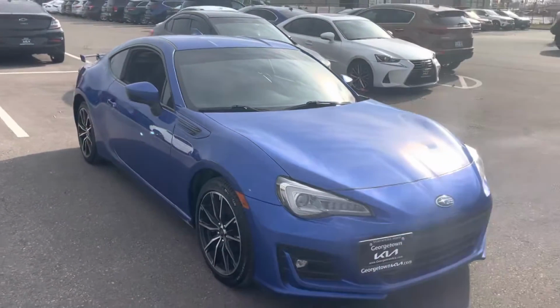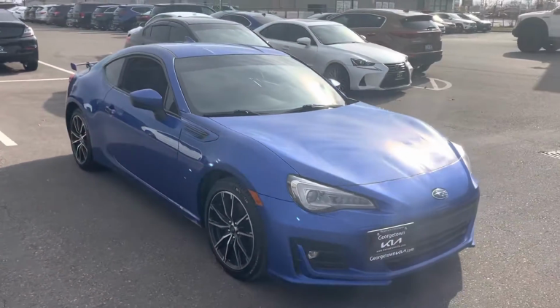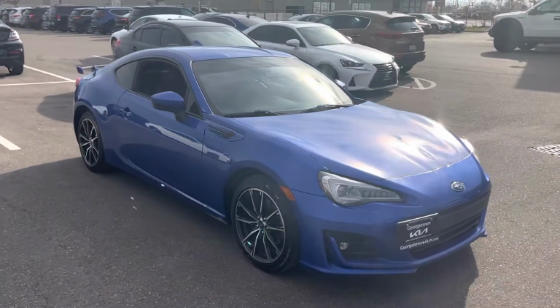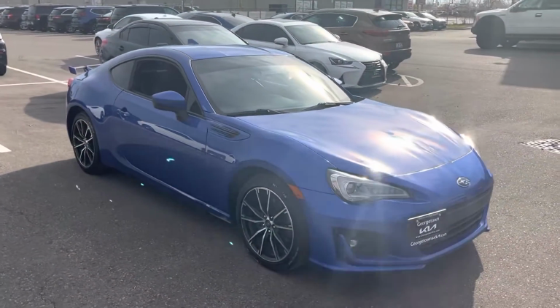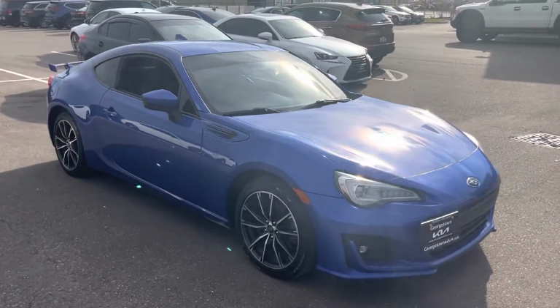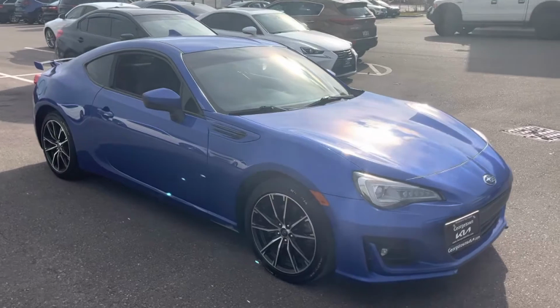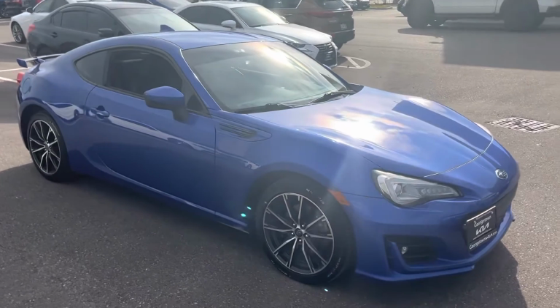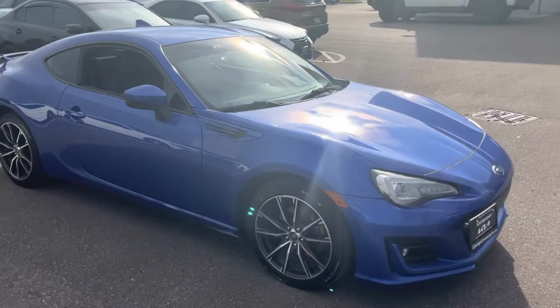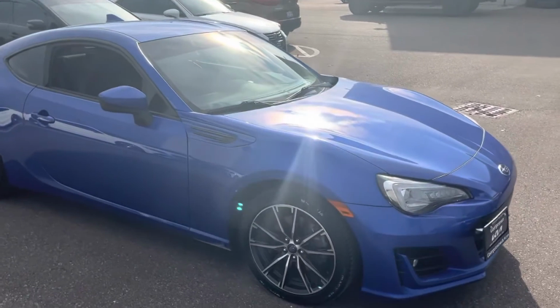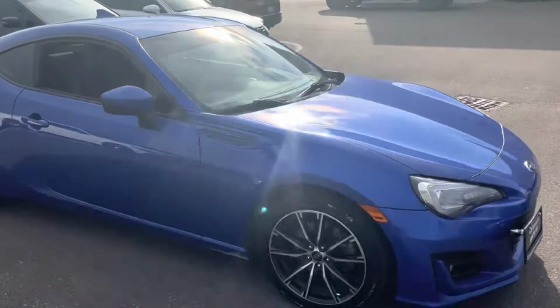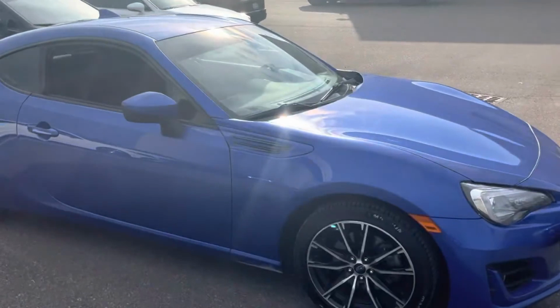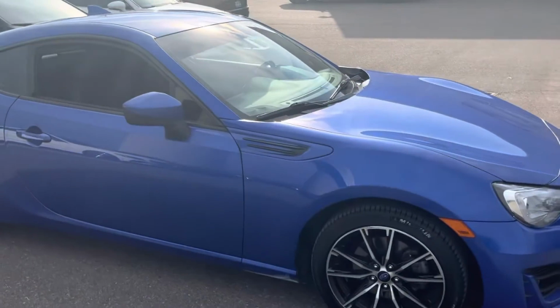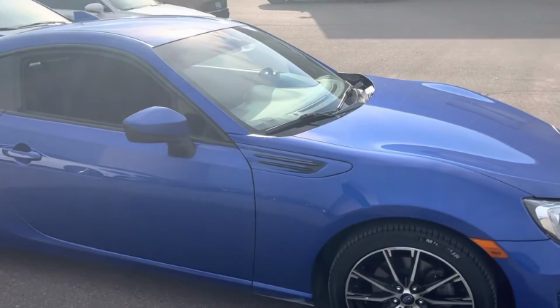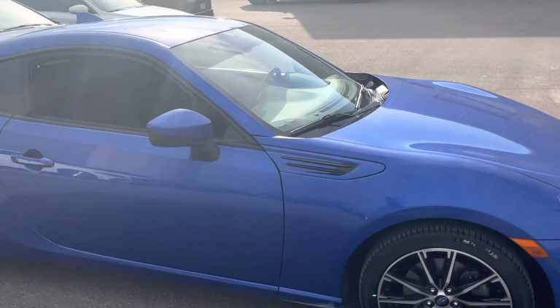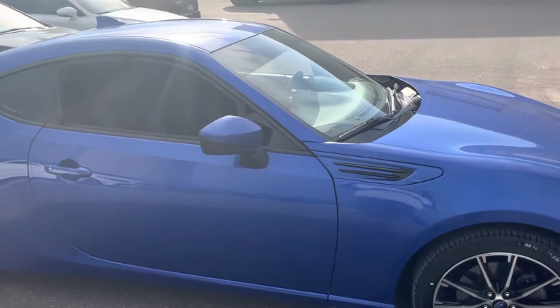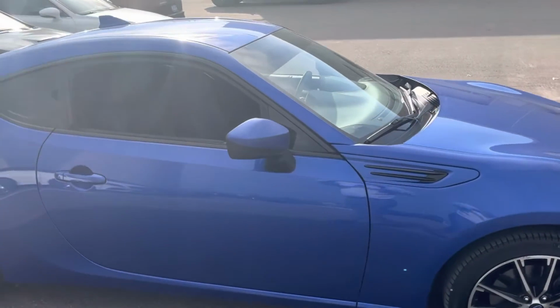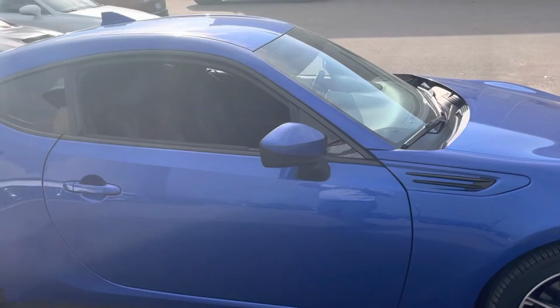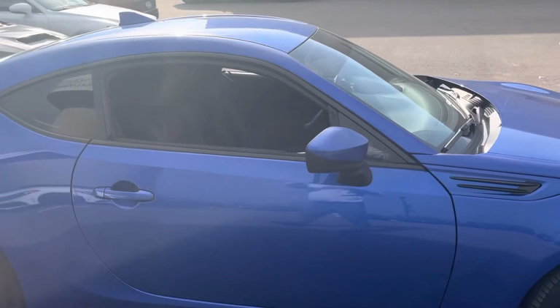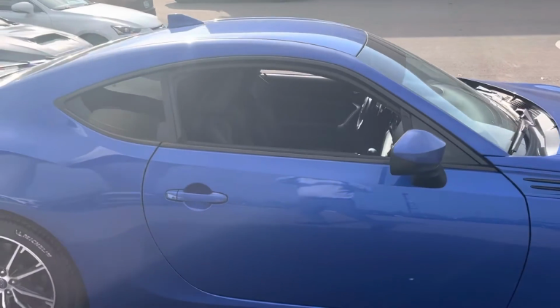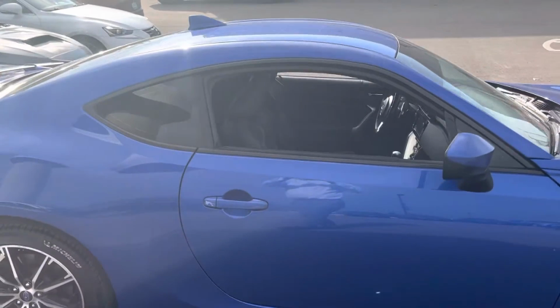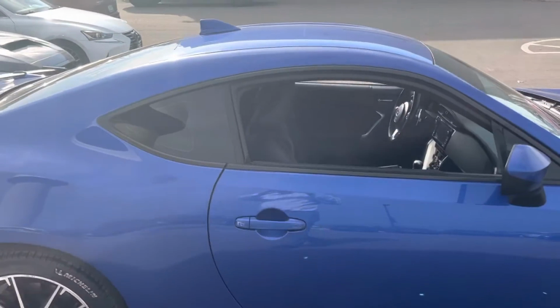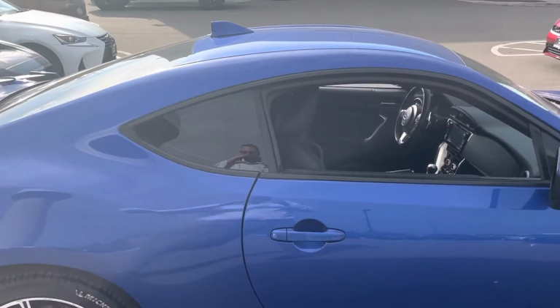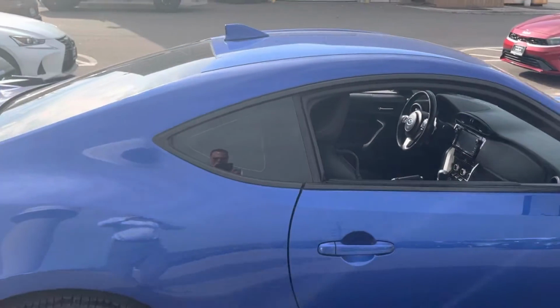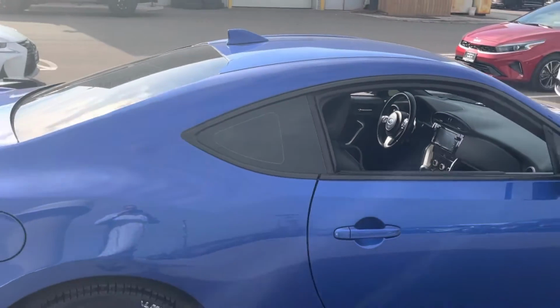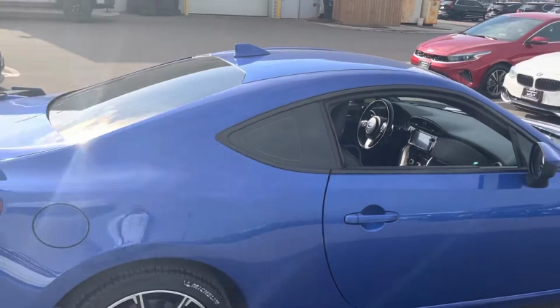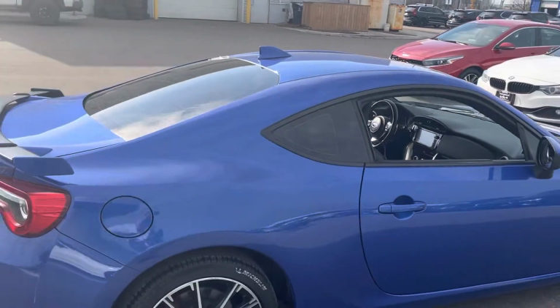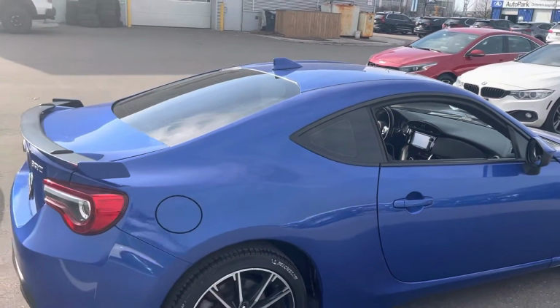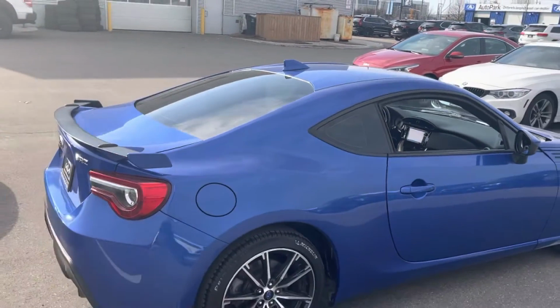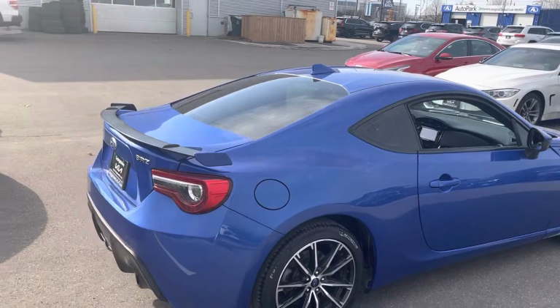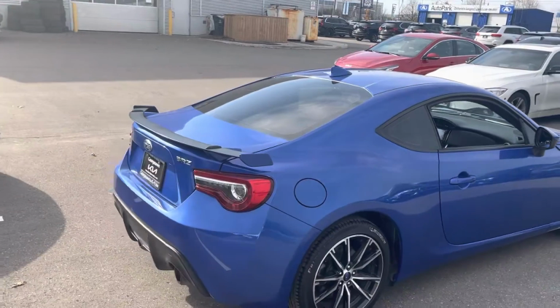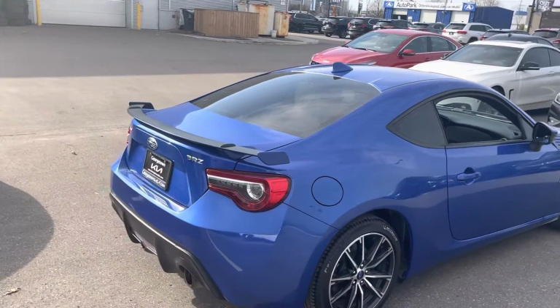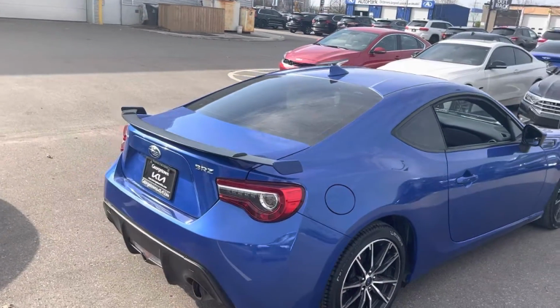The car is in great shape for a 2018, that's why I wanted to do a quick personalized video for you. Tires are in good condition, rims are in good condition, and the interior — which you'll see in just a moment — is in good condition. This is a great piece of machinery.